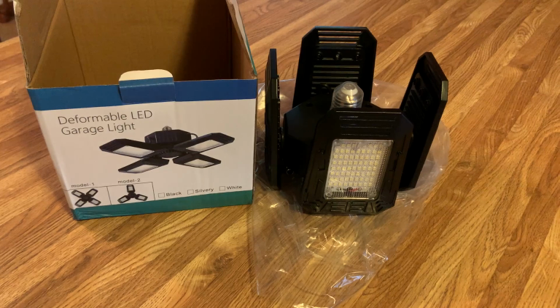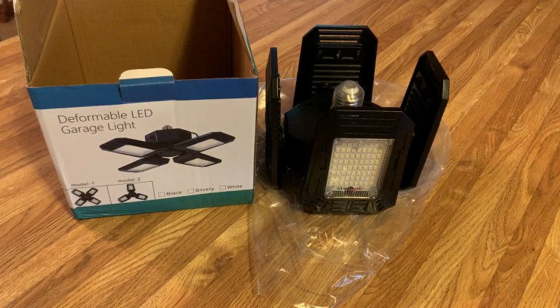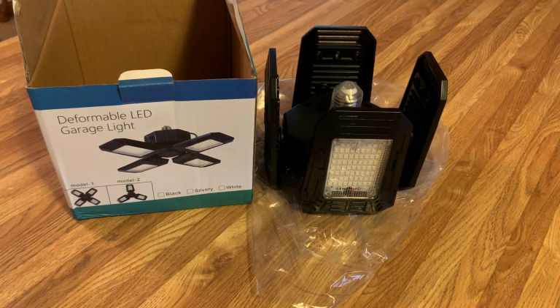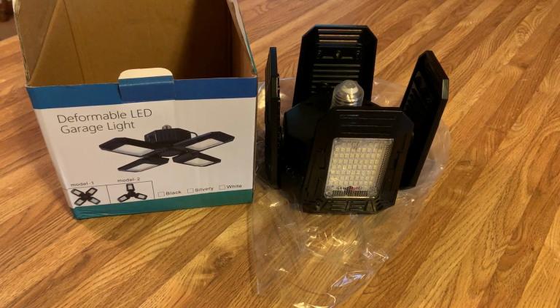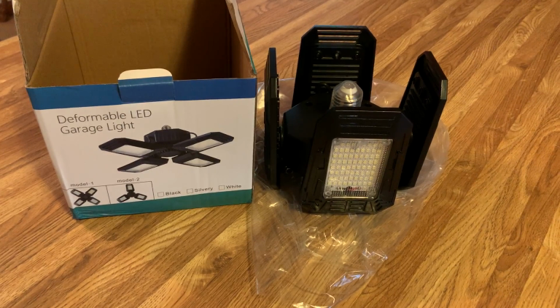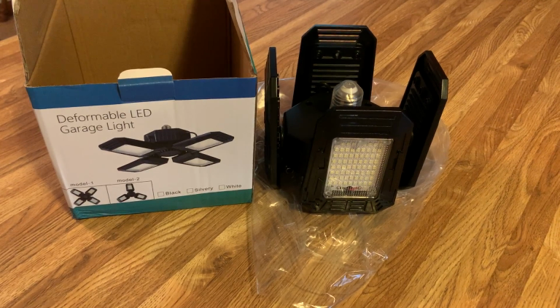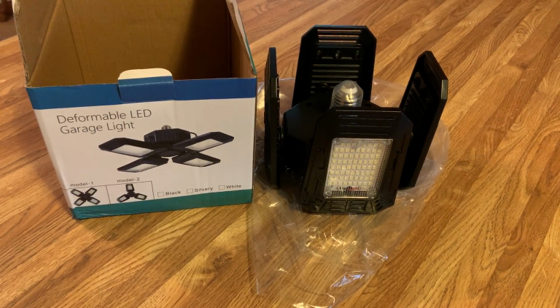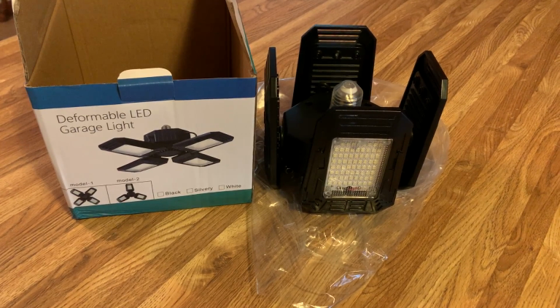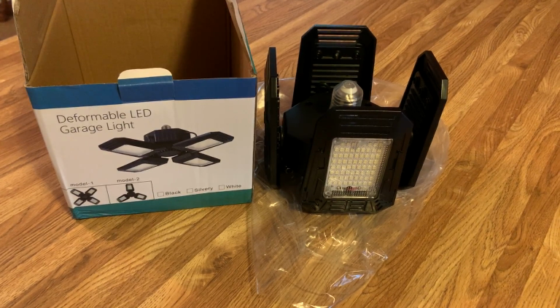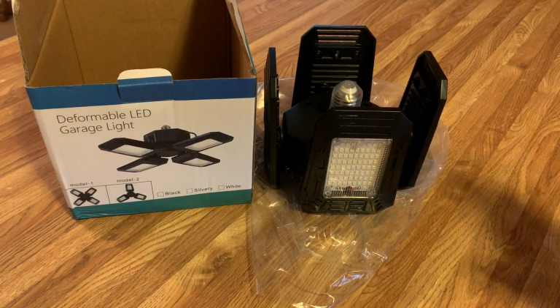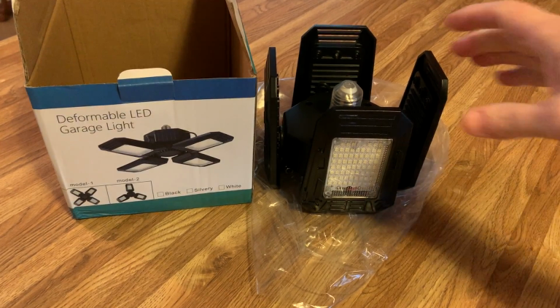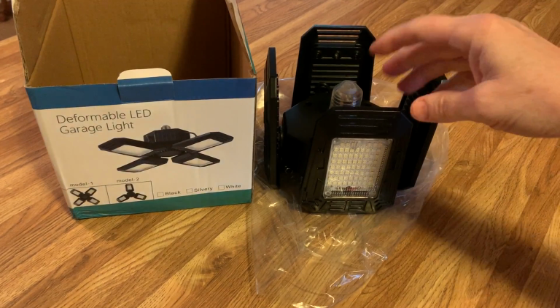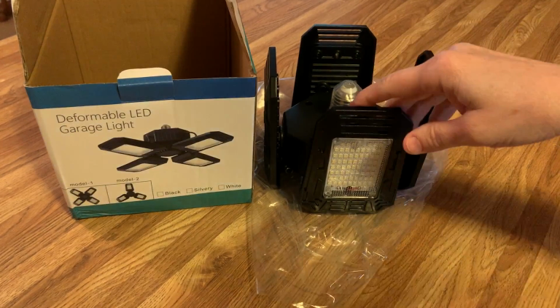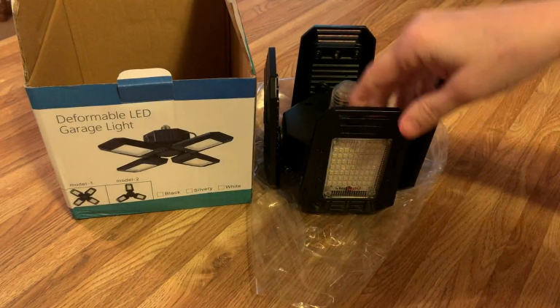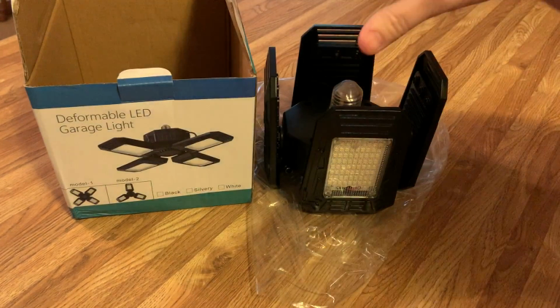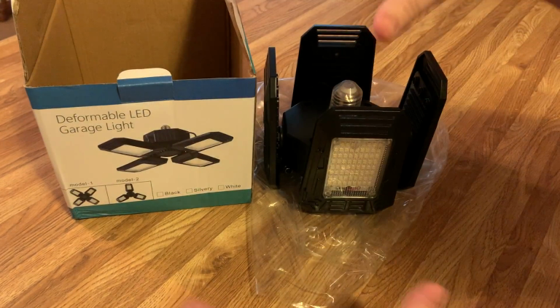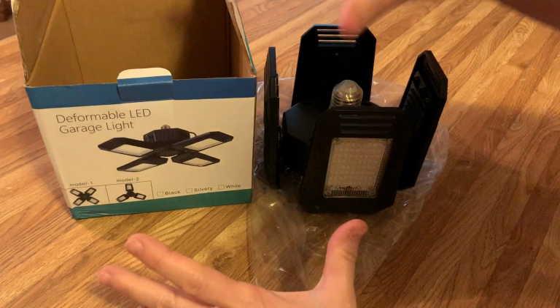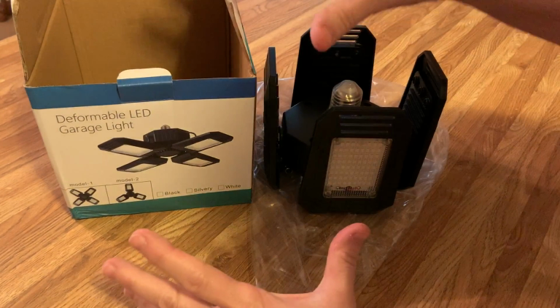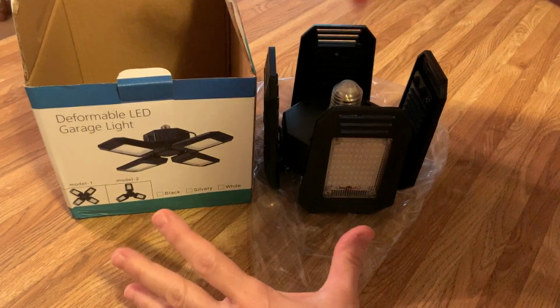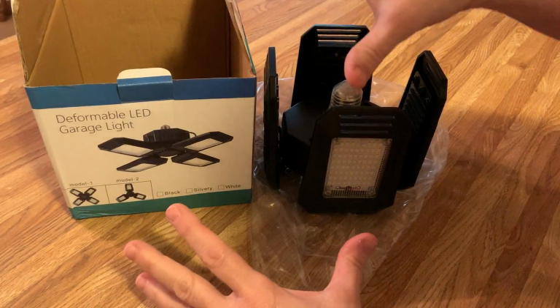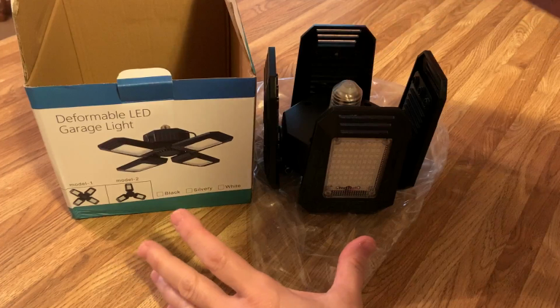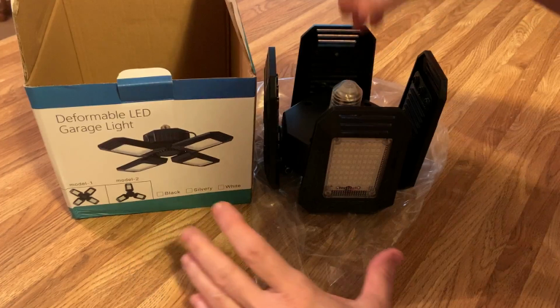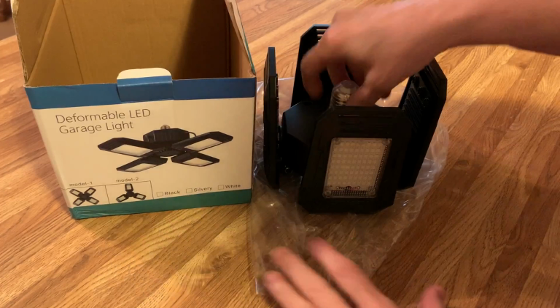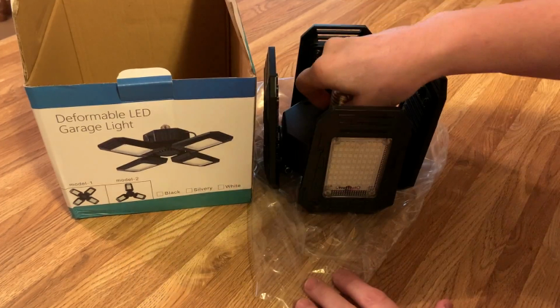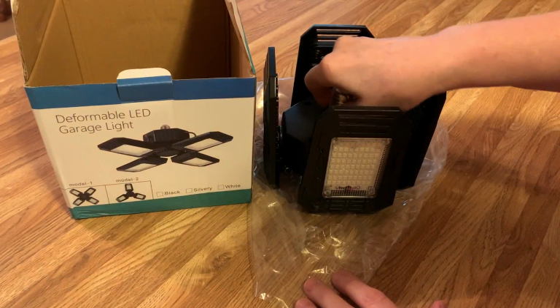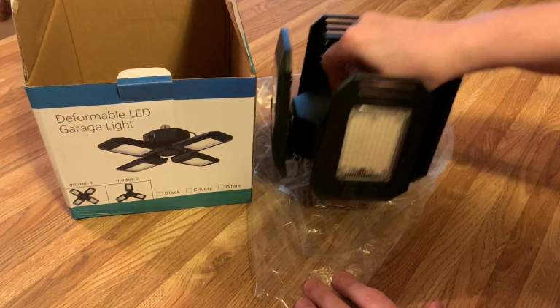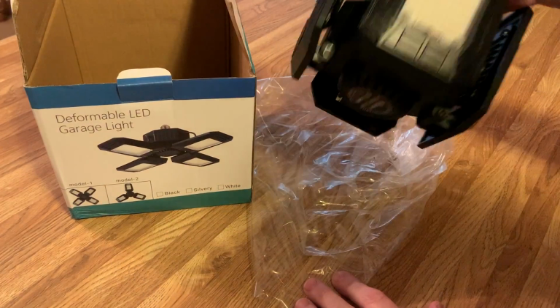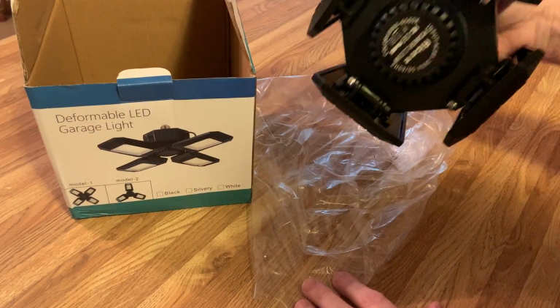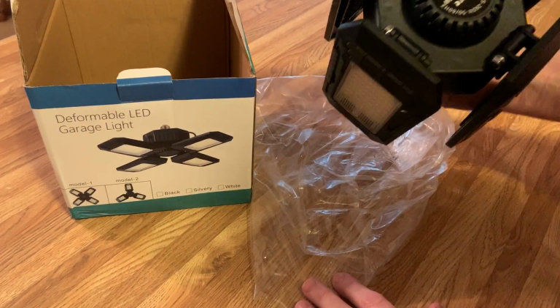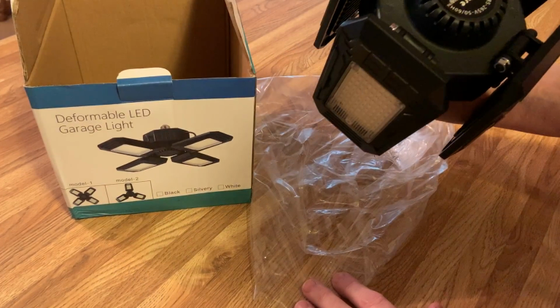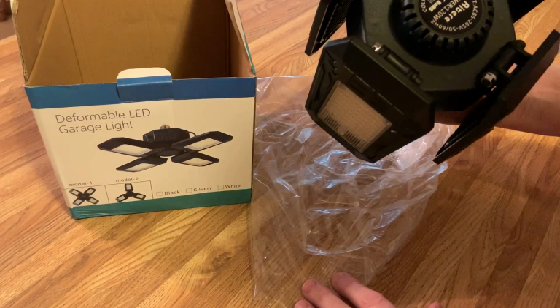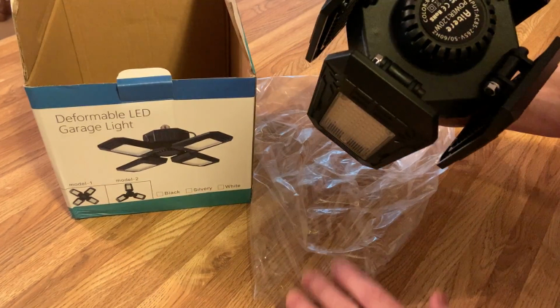This is the new light I just got from my garage. I'm pretty excited about it. It came in this box — I took it straight out of the box, and this is what it looks like.